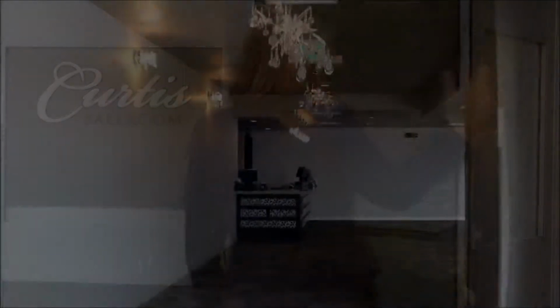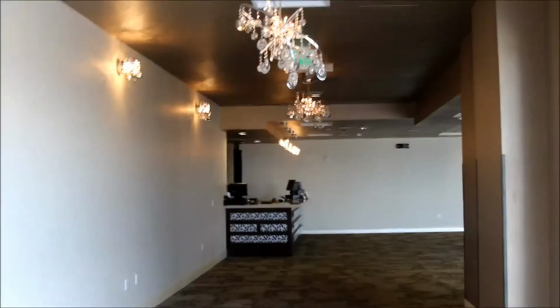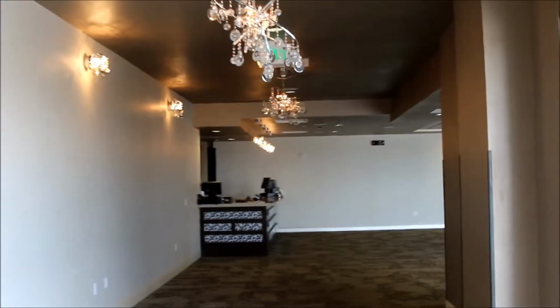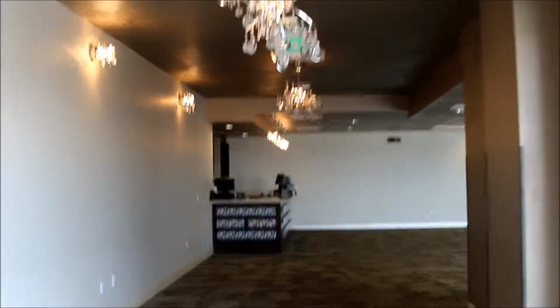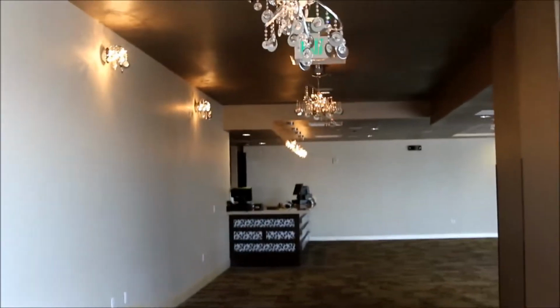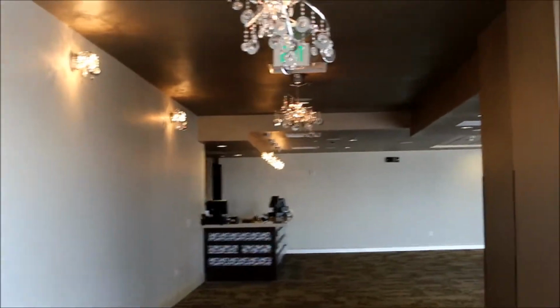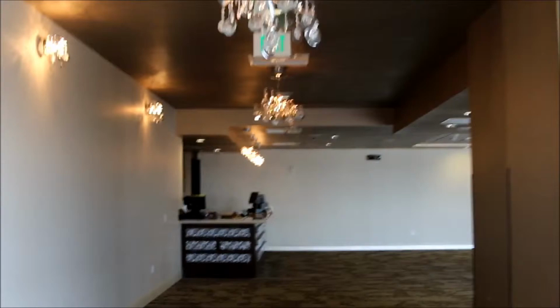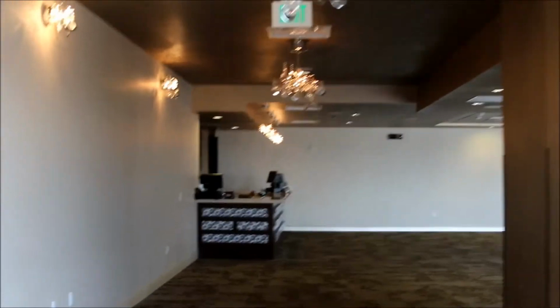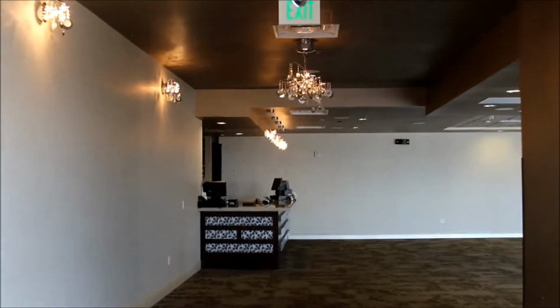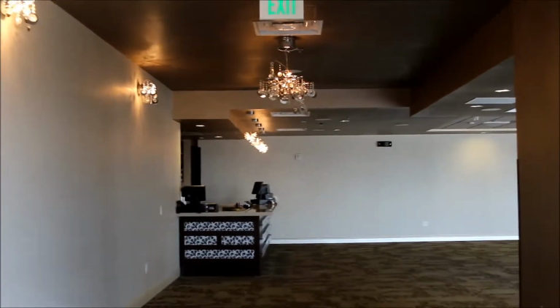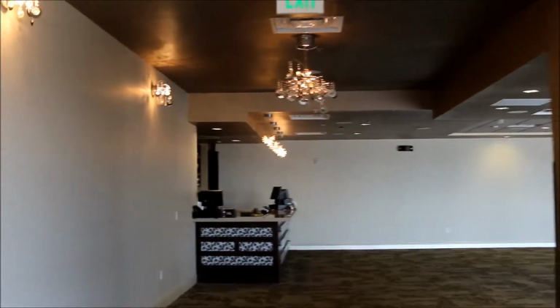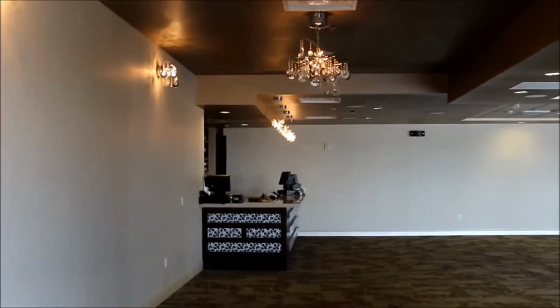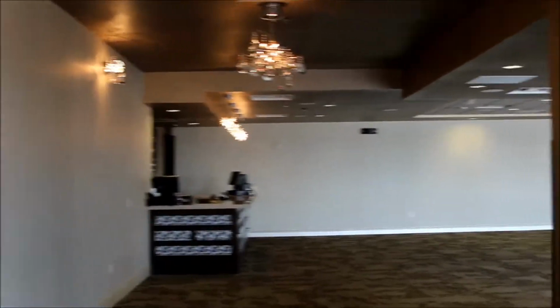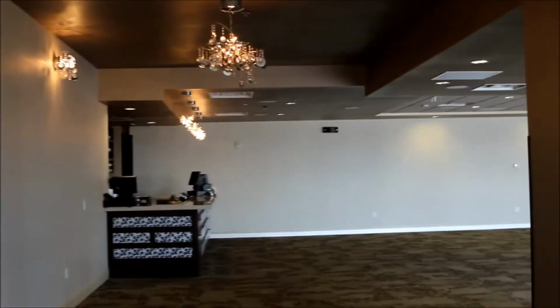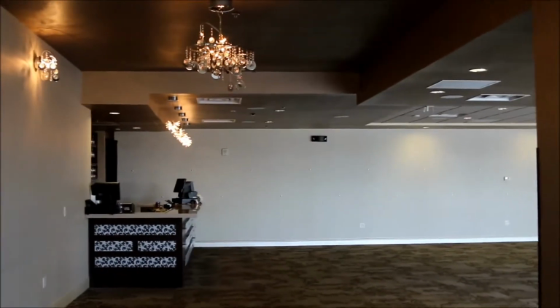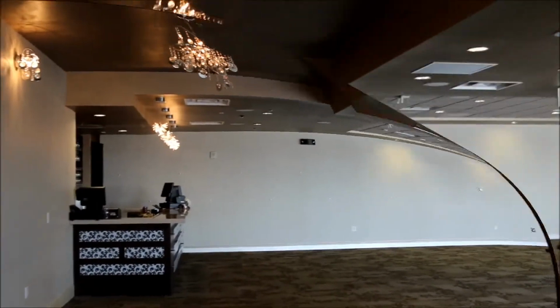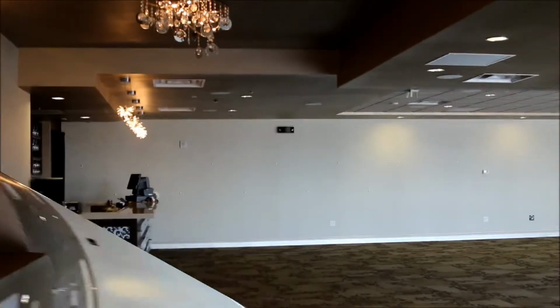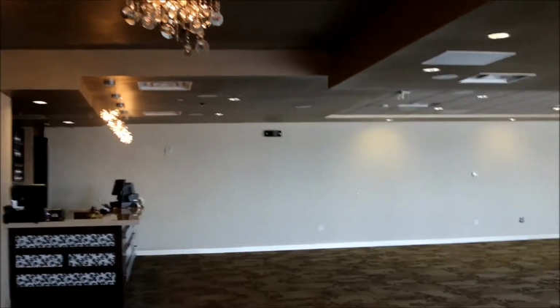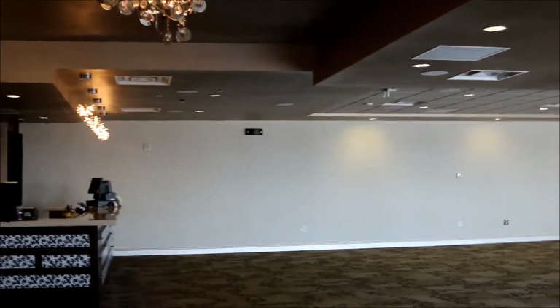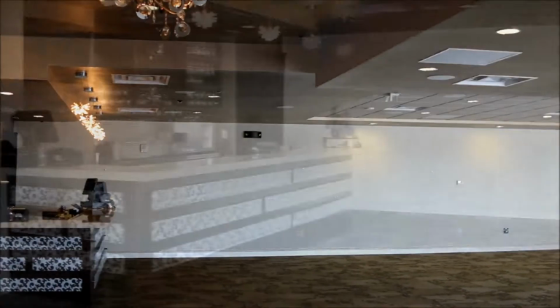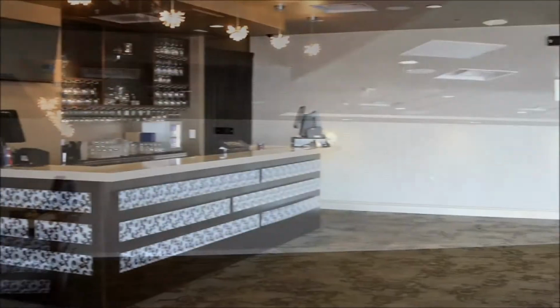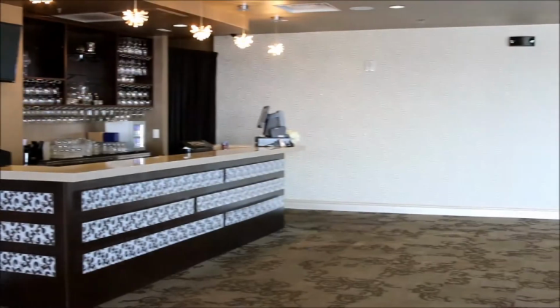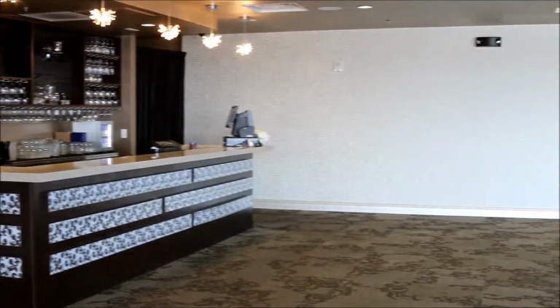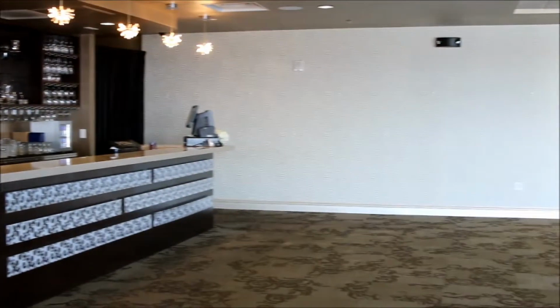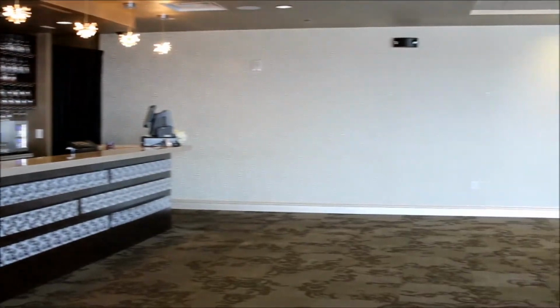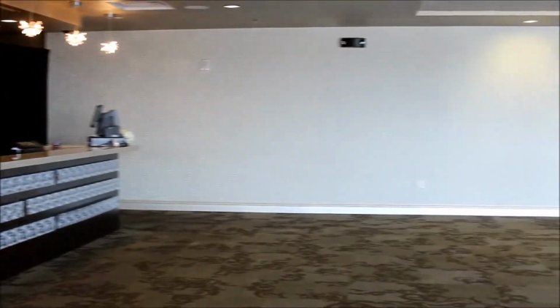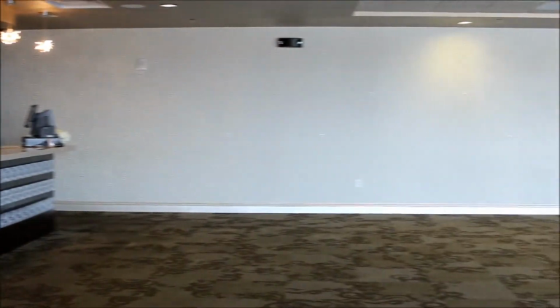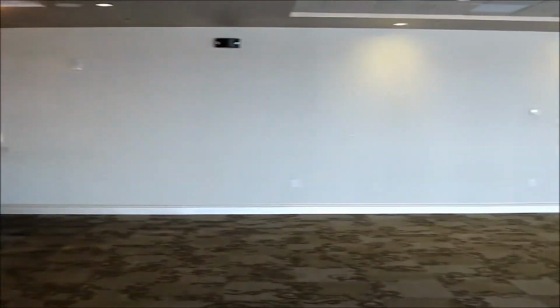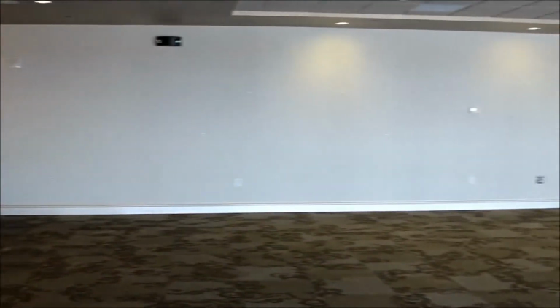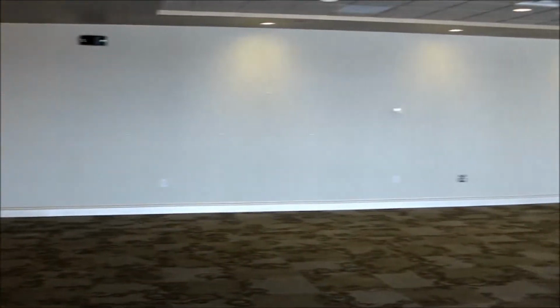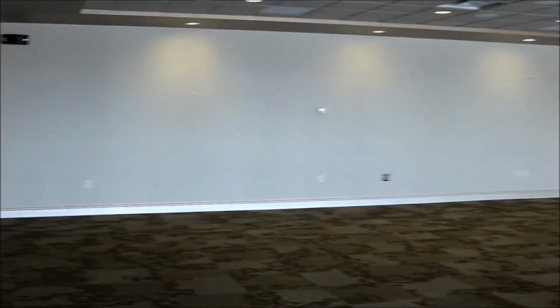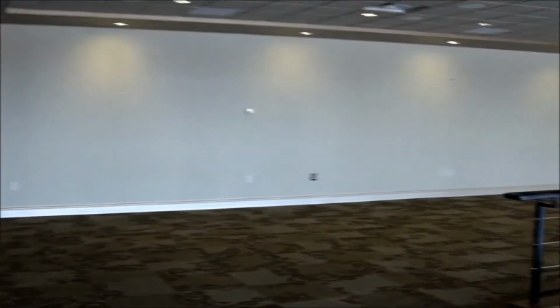Curtis Ballroom features modern decor with small chandeliers and hosts only one wedding per day. They provide tables, chairs, basic linens and dishware with the rental of the facility.